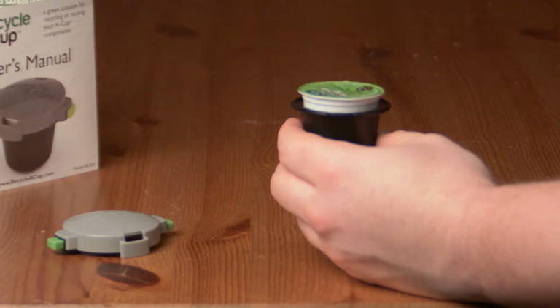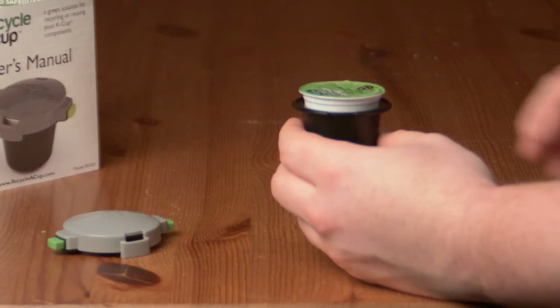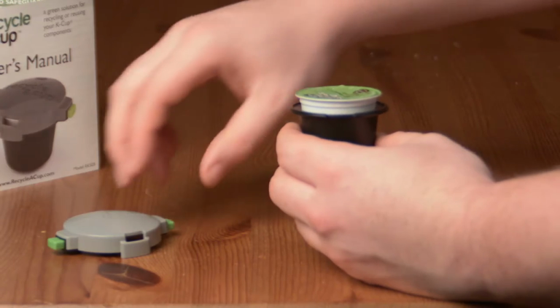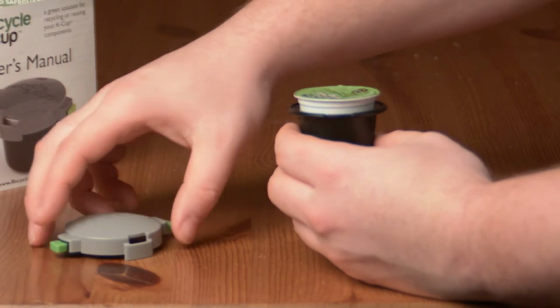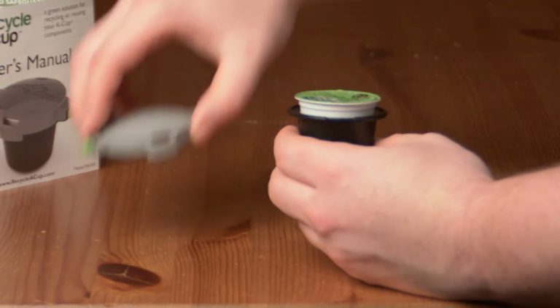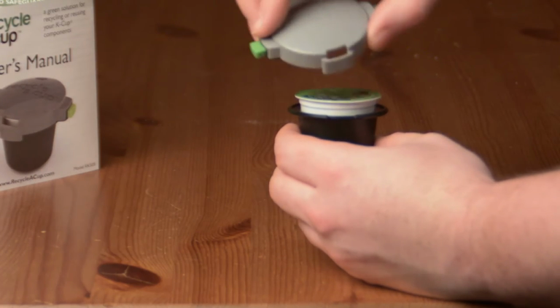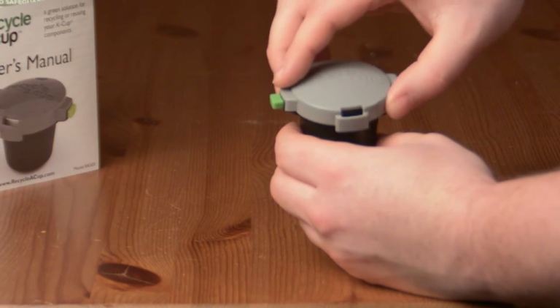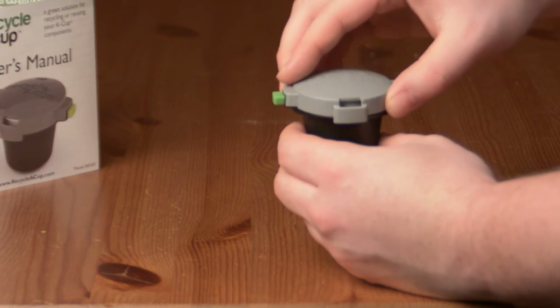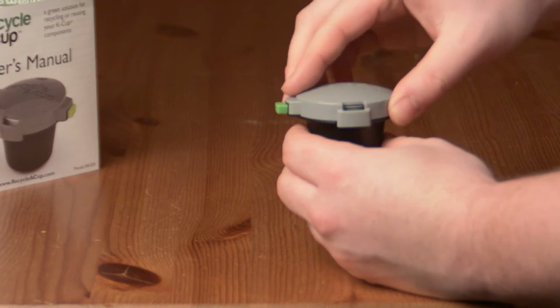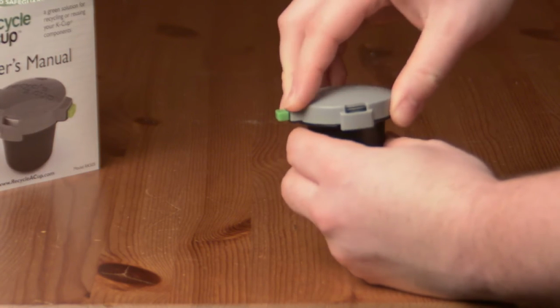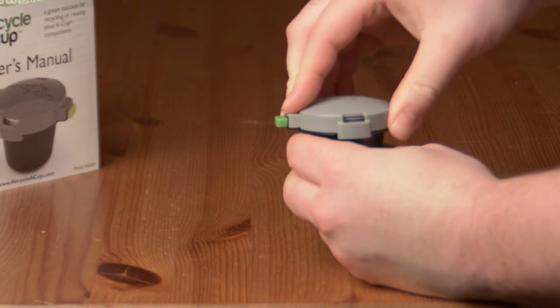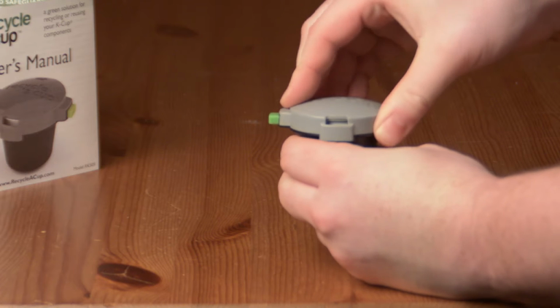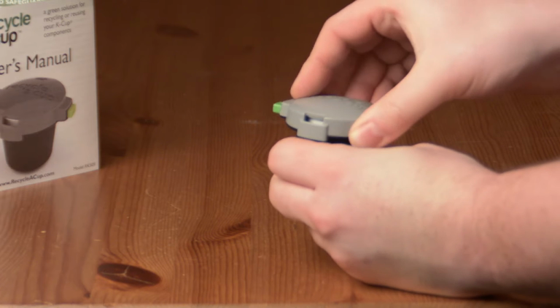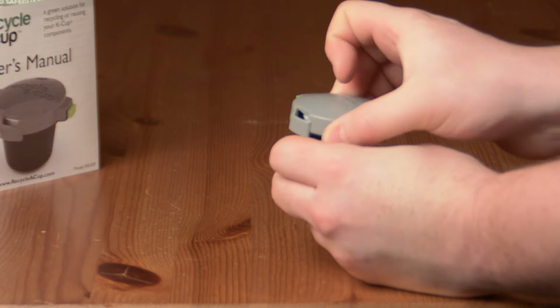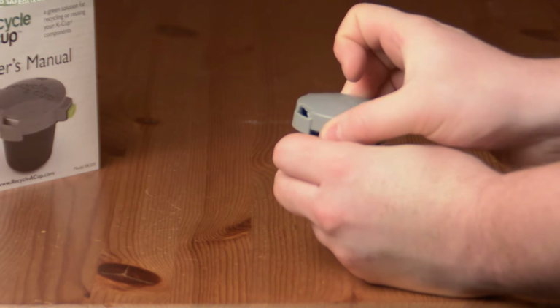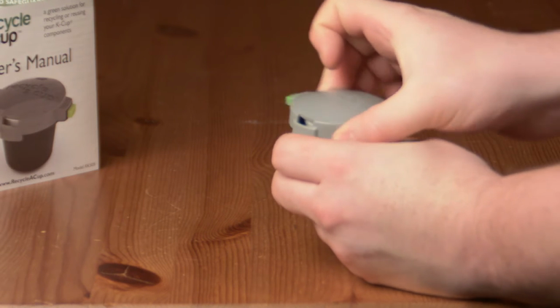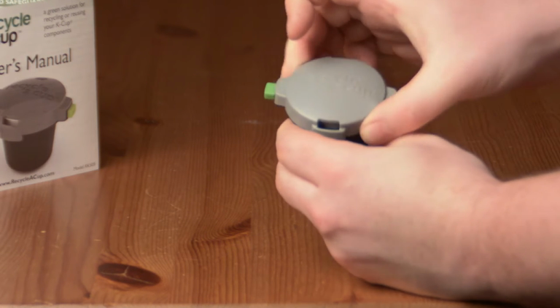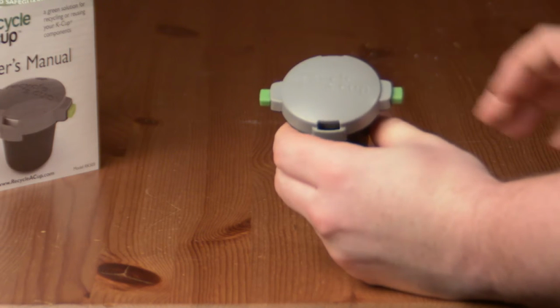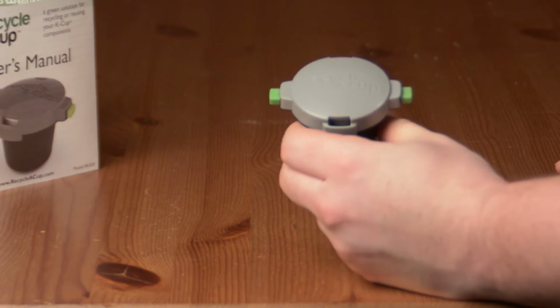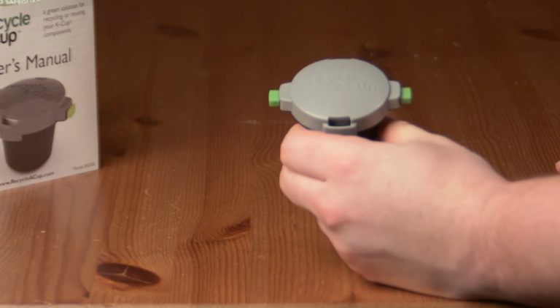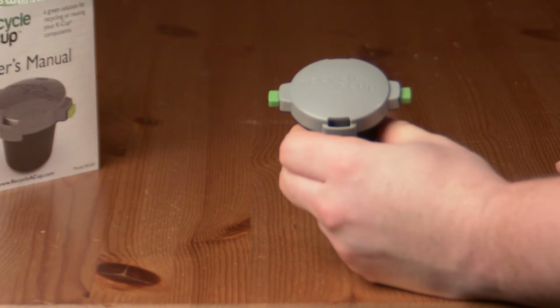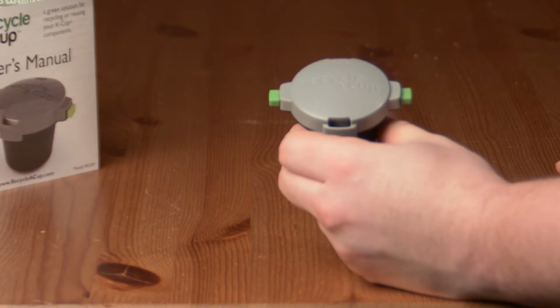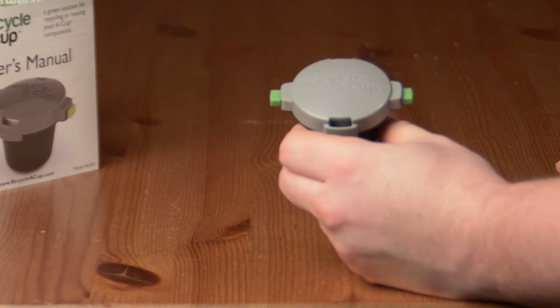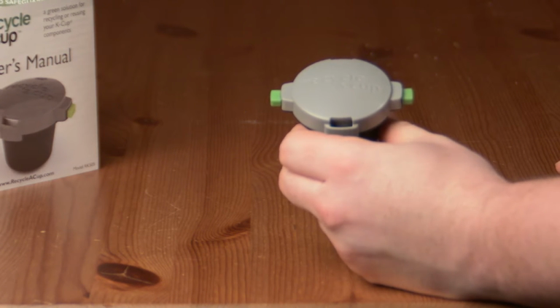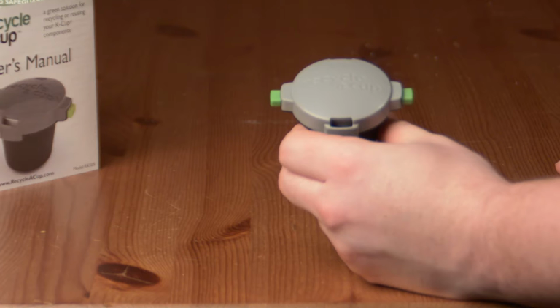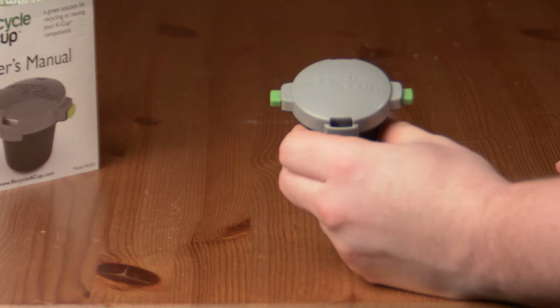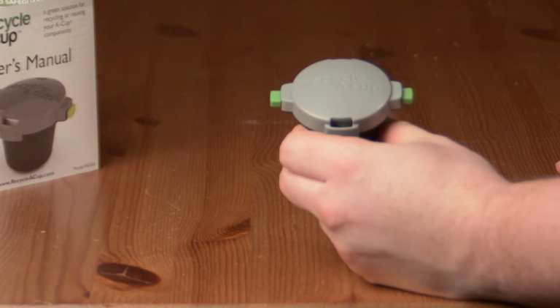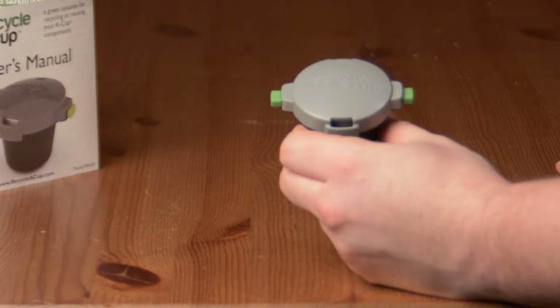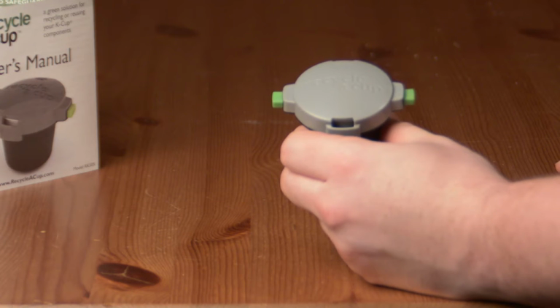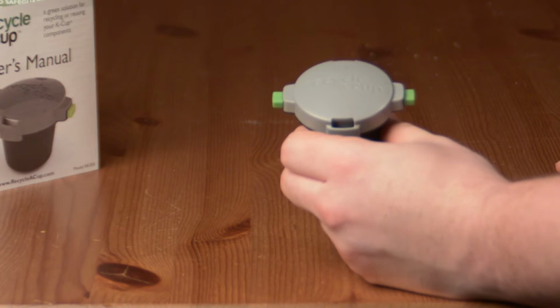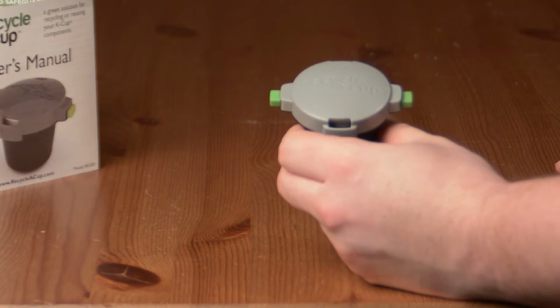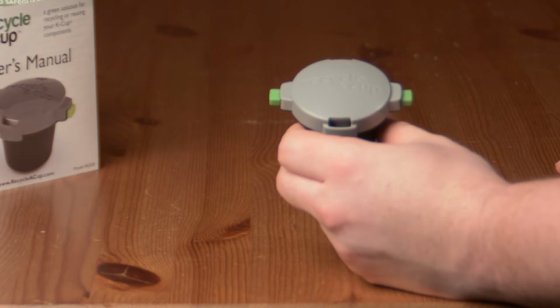Next, line up the grooves on the Recycle-A-Cup lid with the notches on the base and turn the lid one quarter turn to set for cutting. Don't press the cutting tabs until after the lid is set.